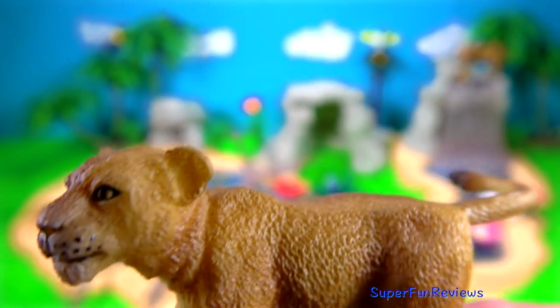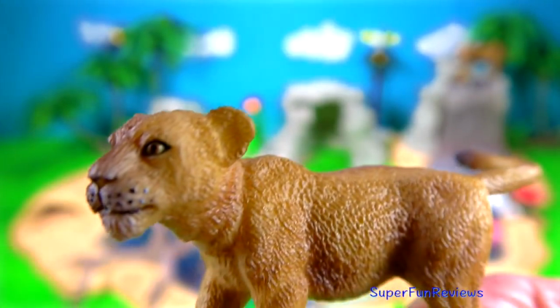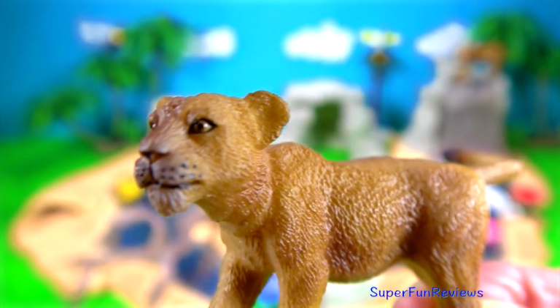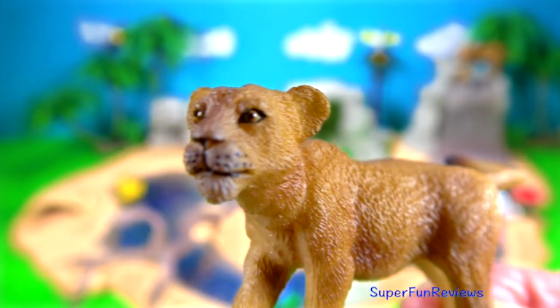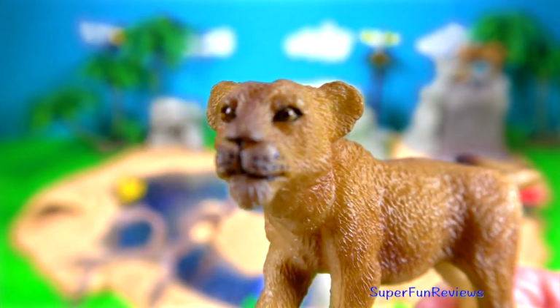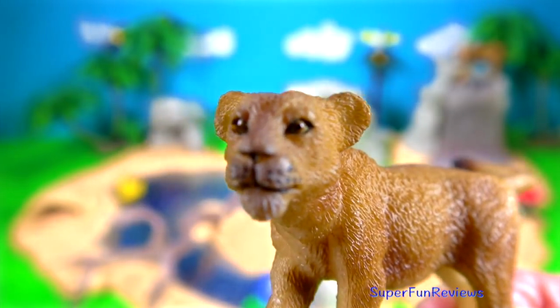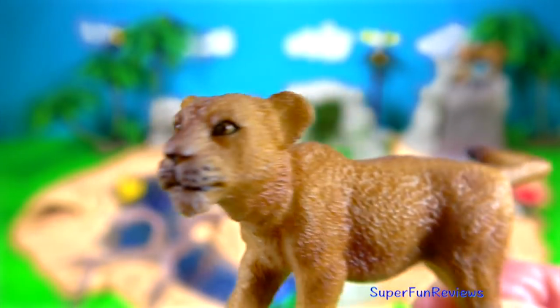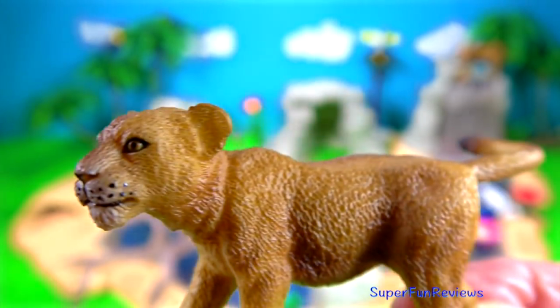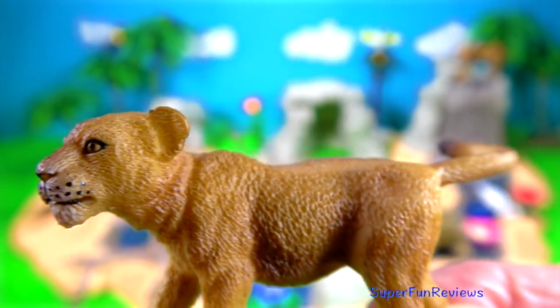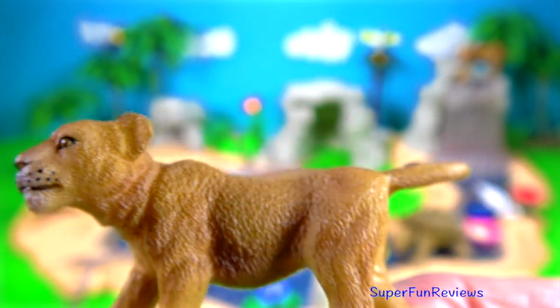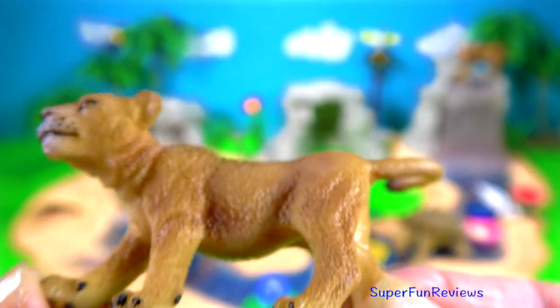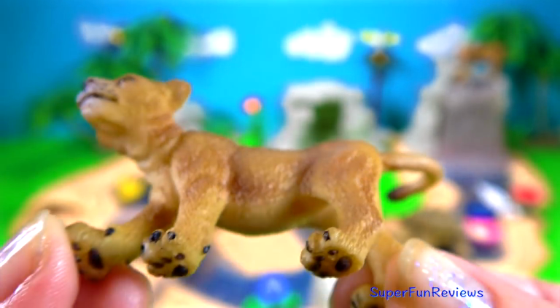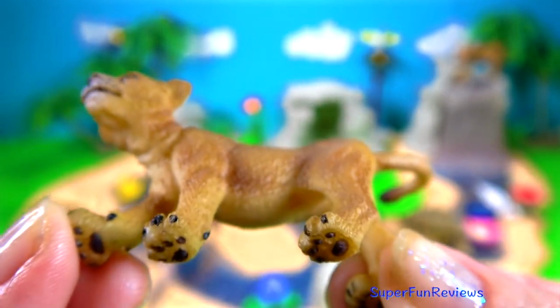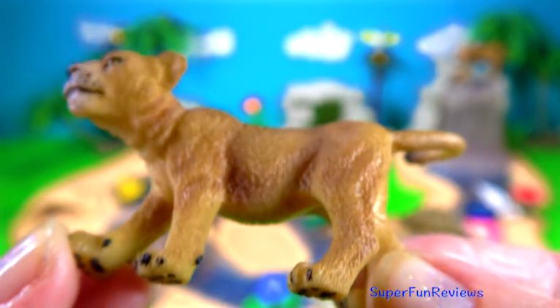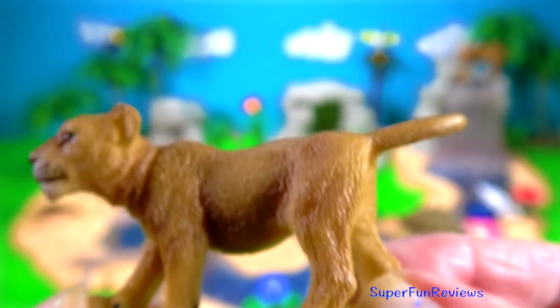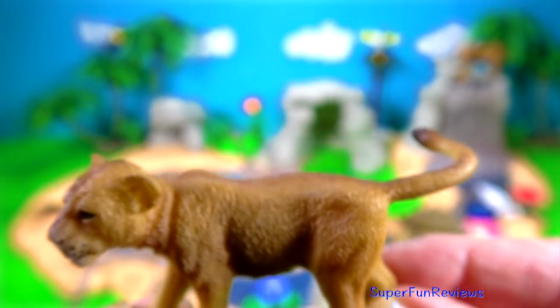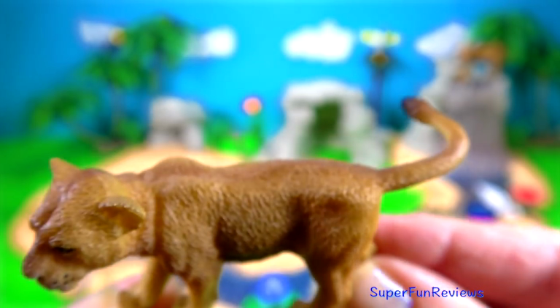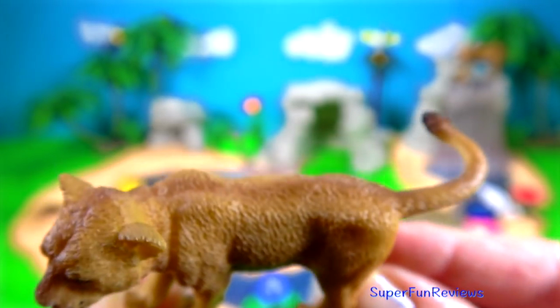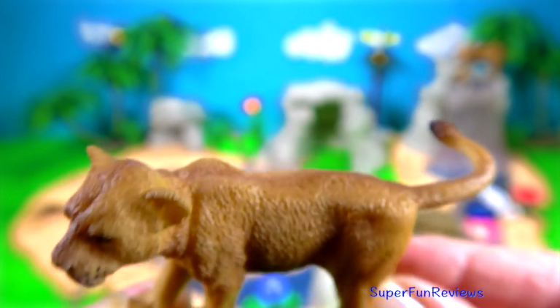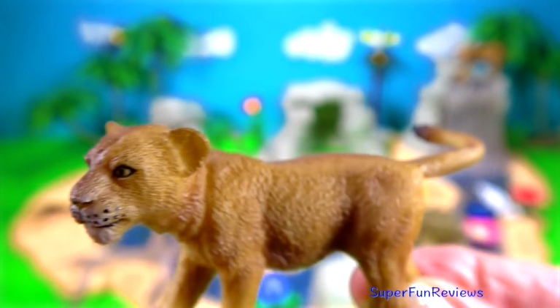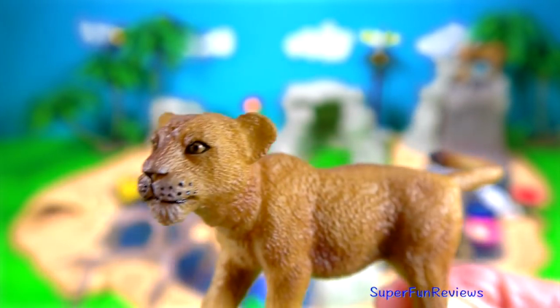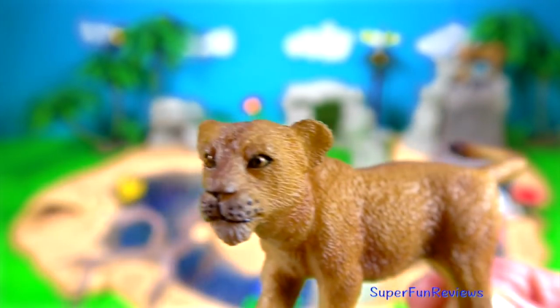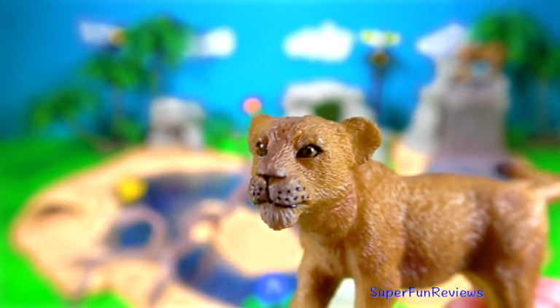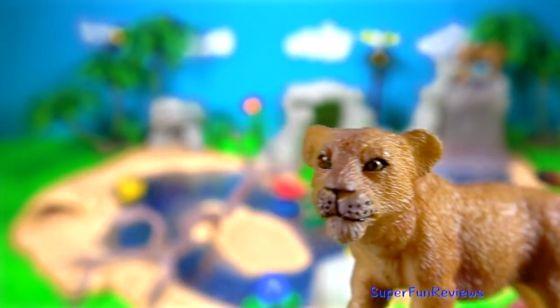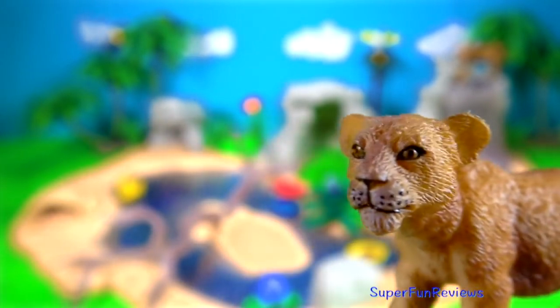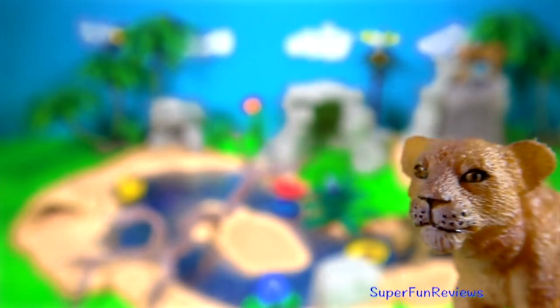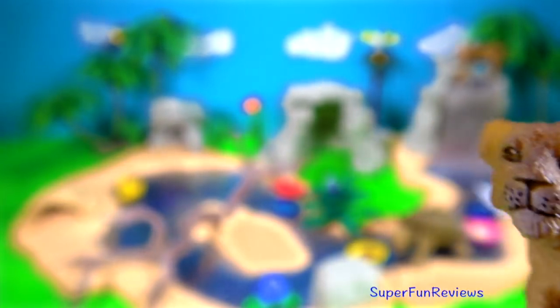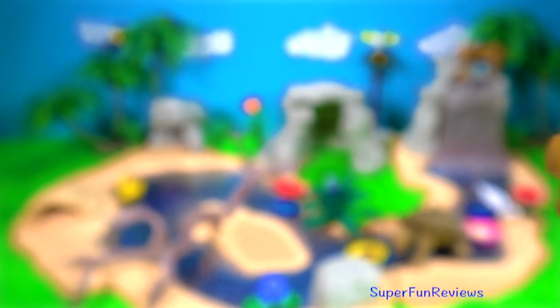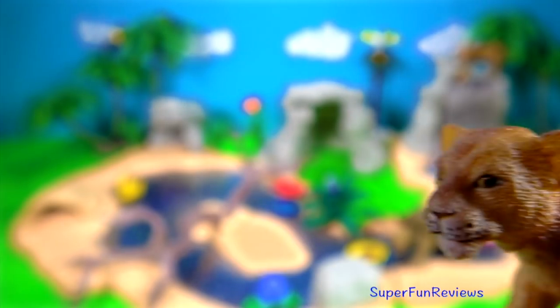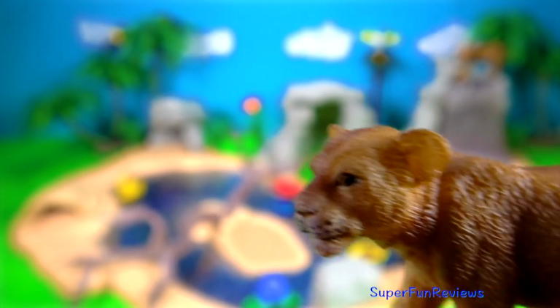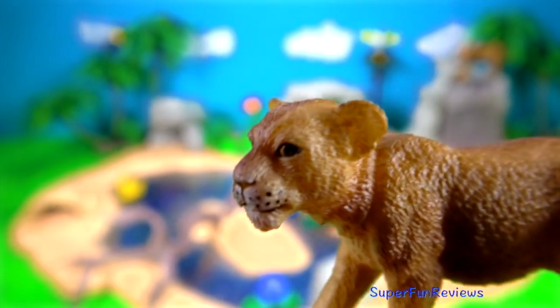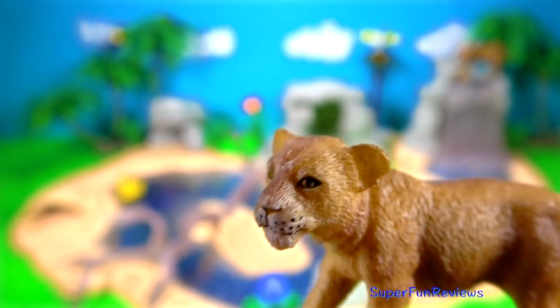The lion cub. Cubs remain hidden for one to two months before being introduced to the rest of the pride. A lioness gives birth to two to three cubs at a time.